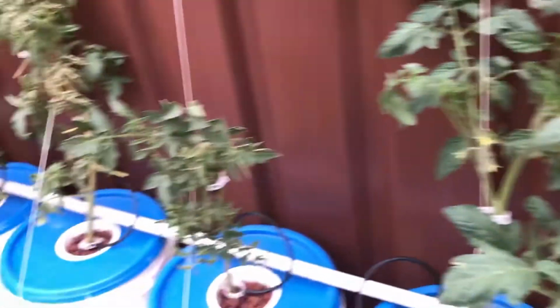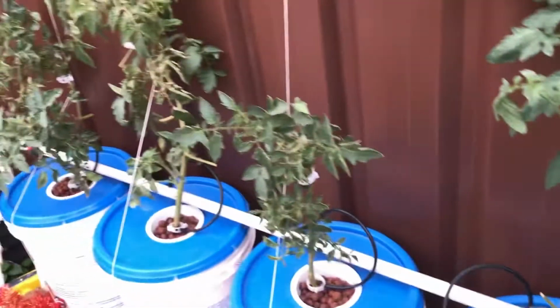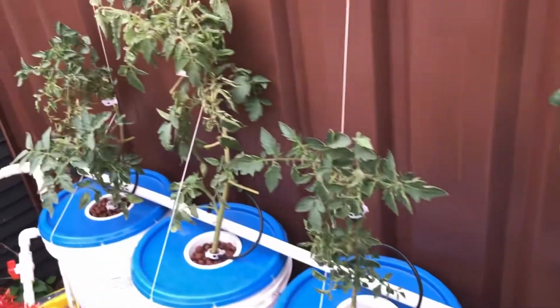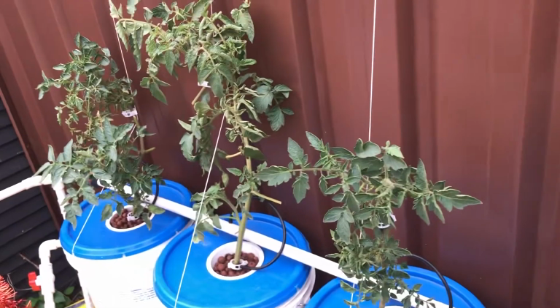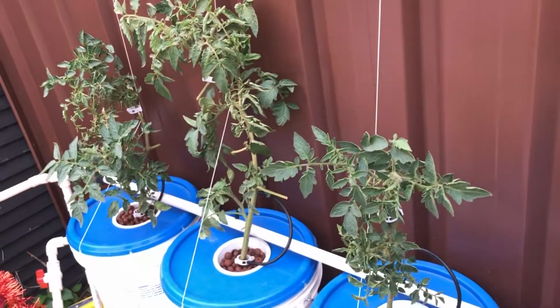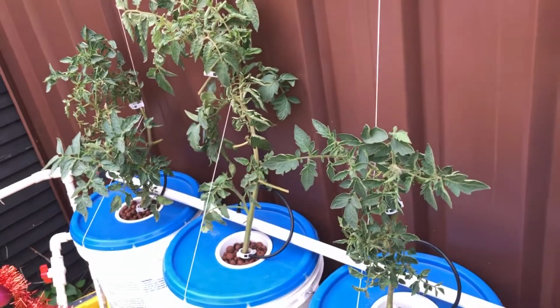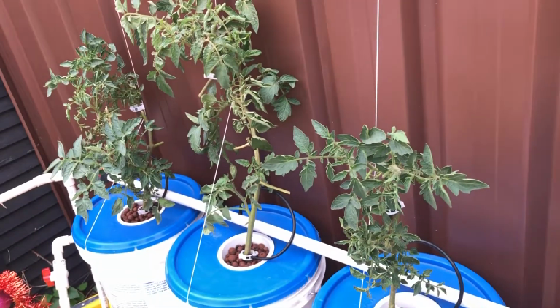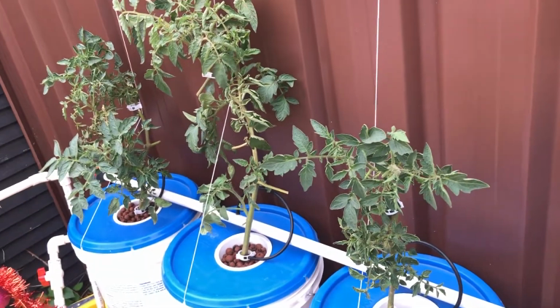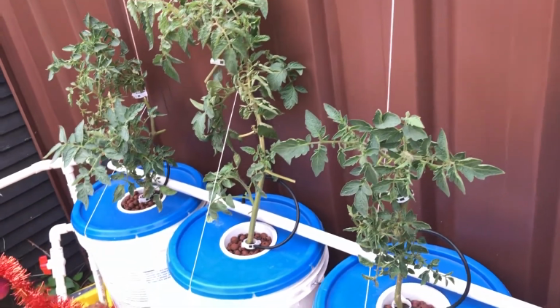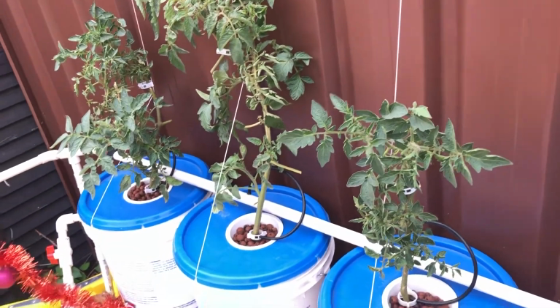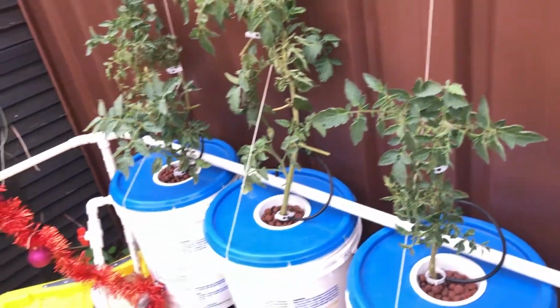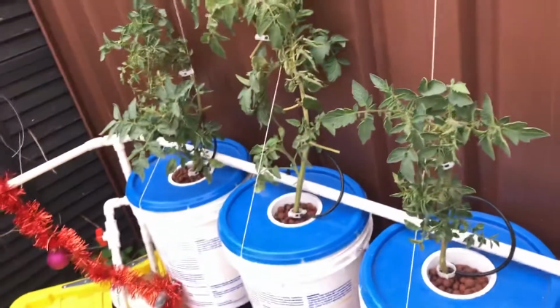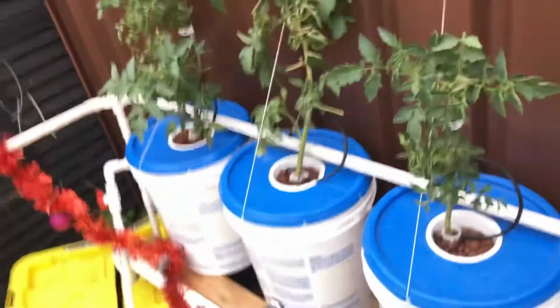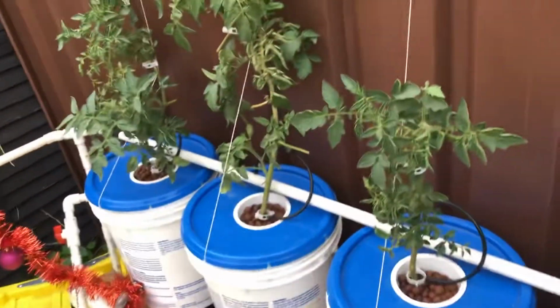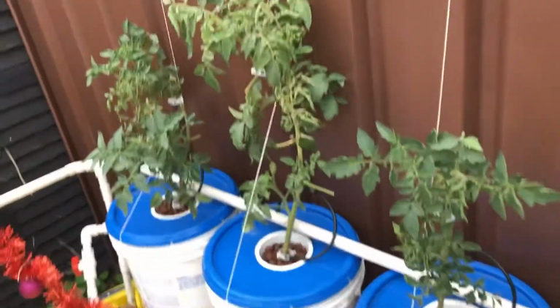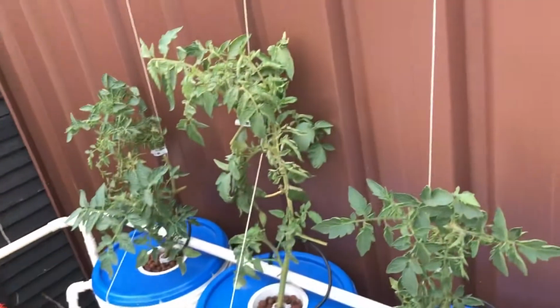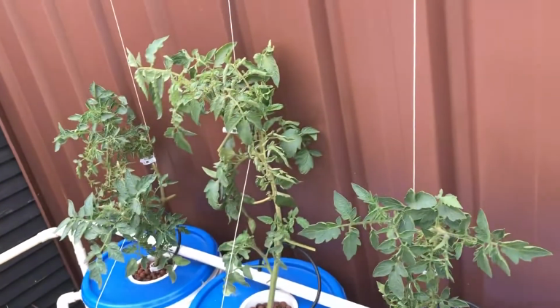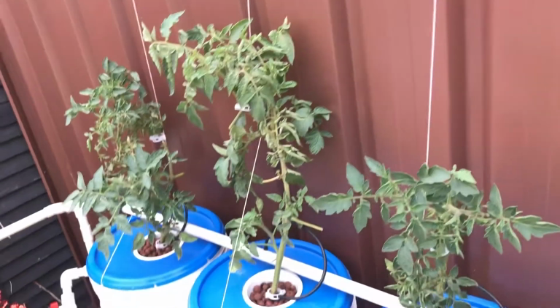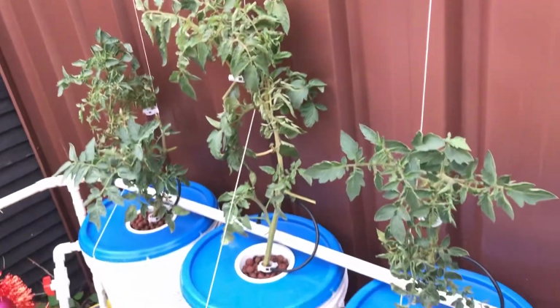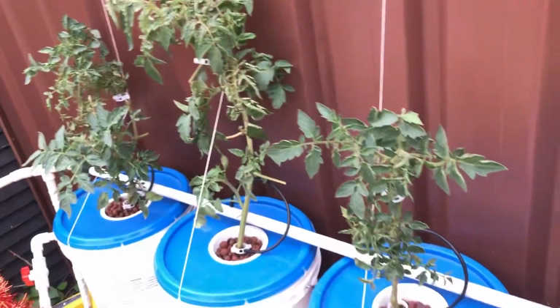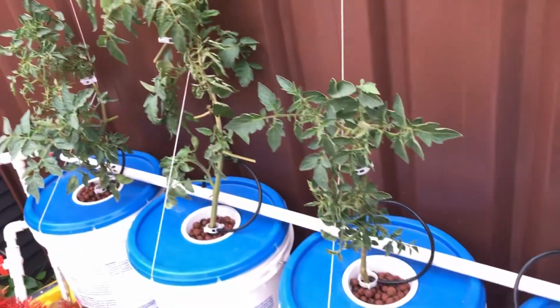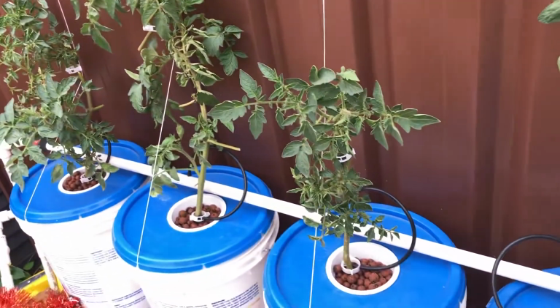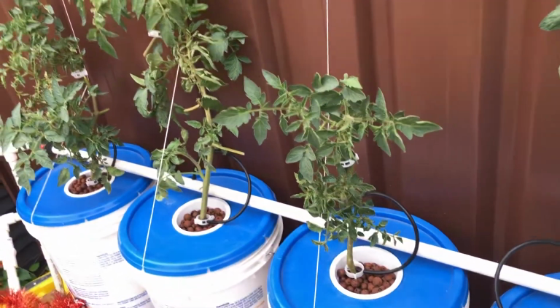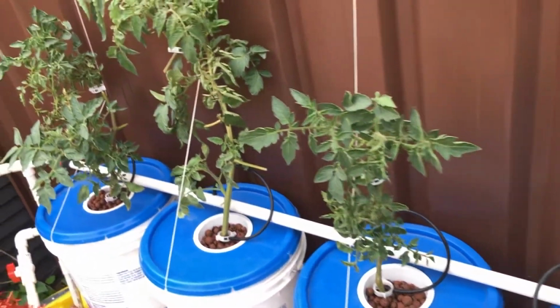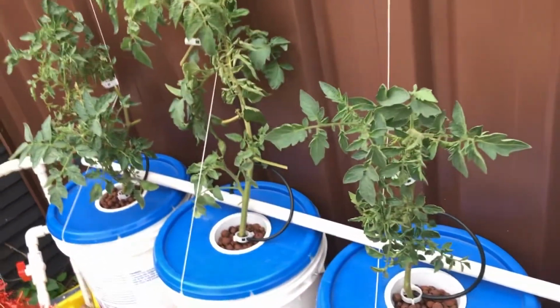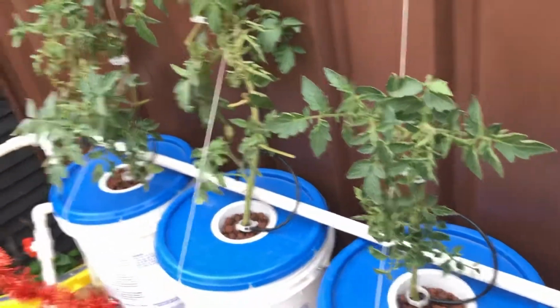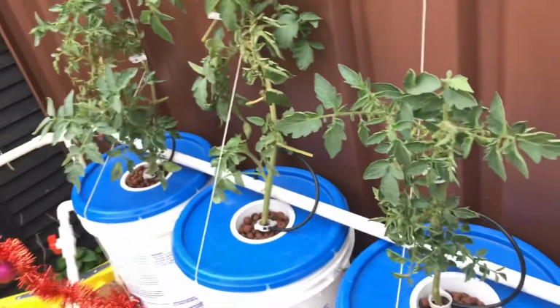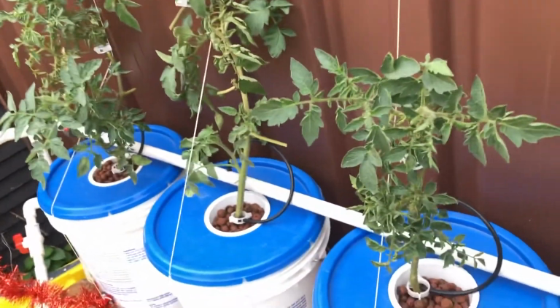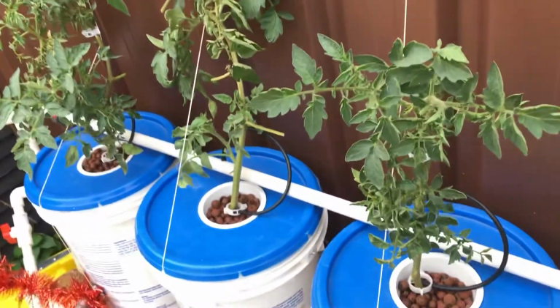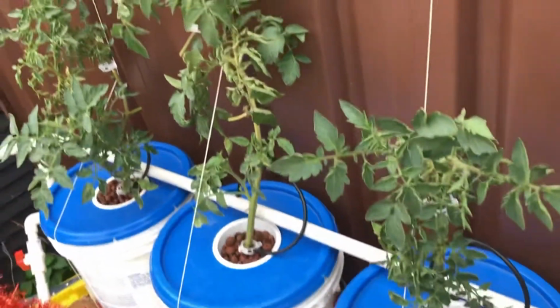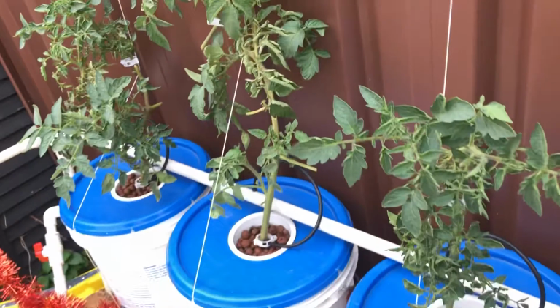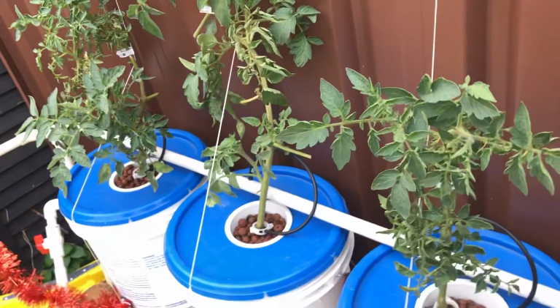These next three tomatoes — we went away for a couple of weeks, nearly three weeks, and these here just didn't get the water. So they nearly died. We're just trying to nurse them back to health.